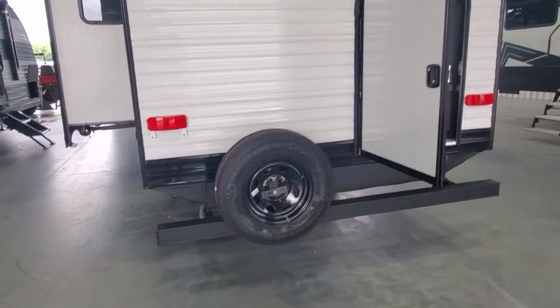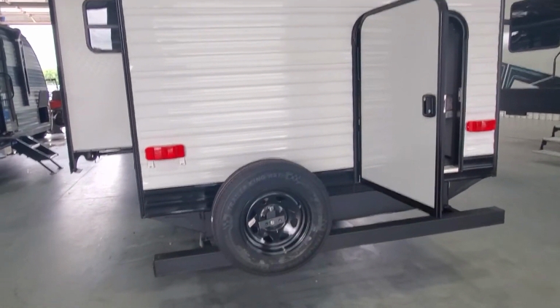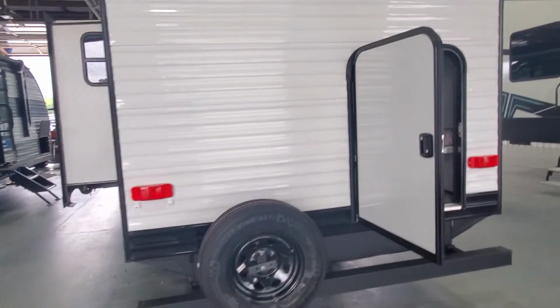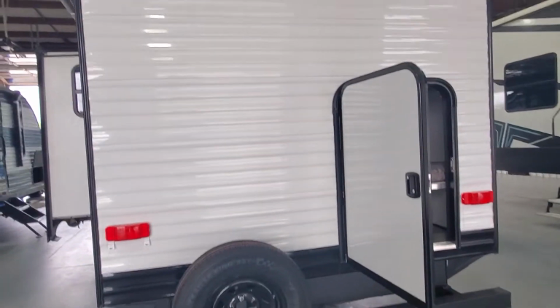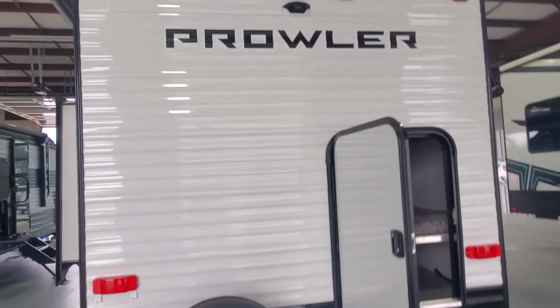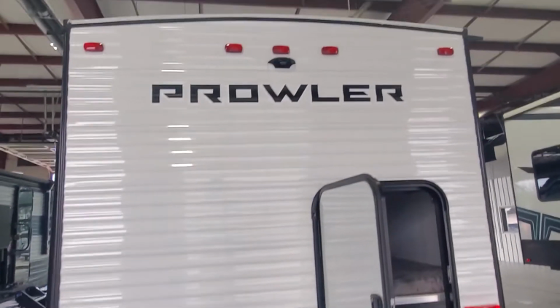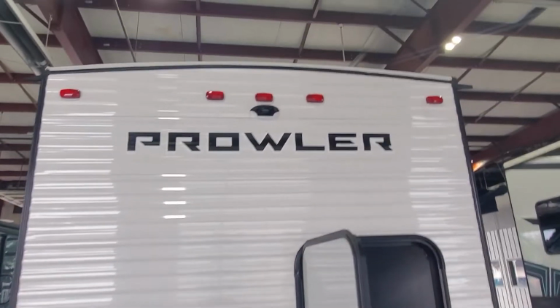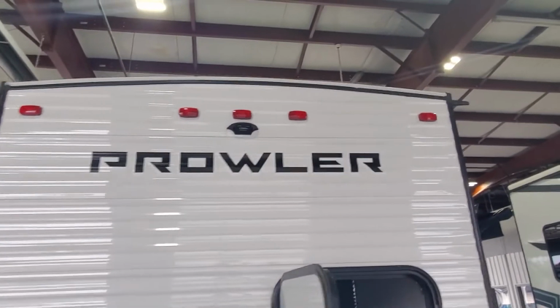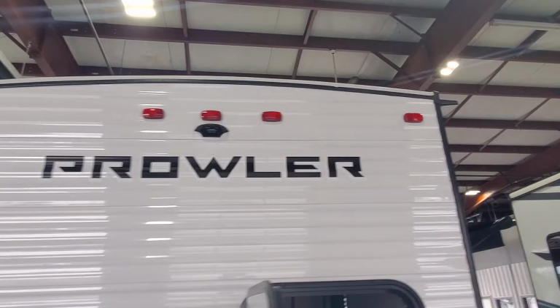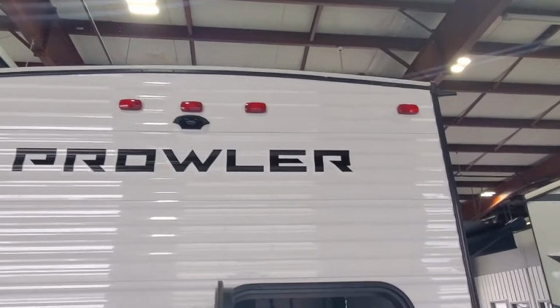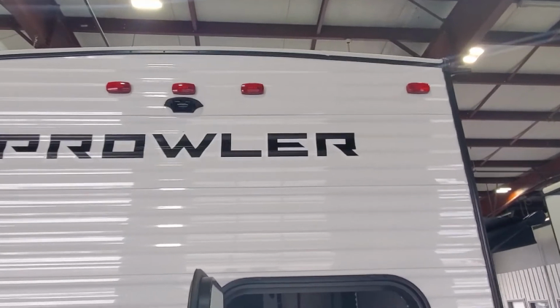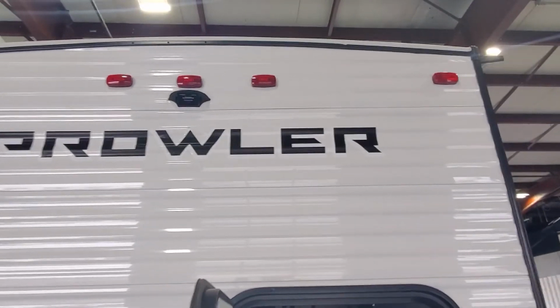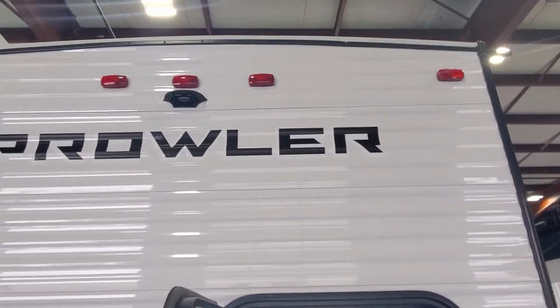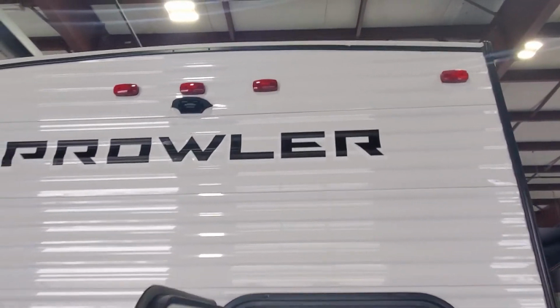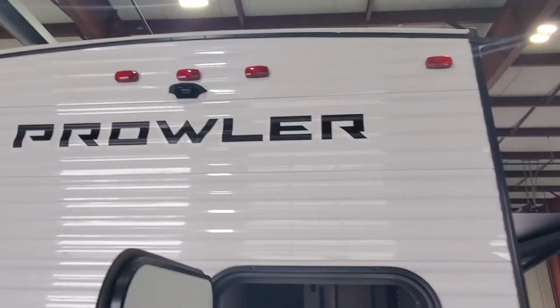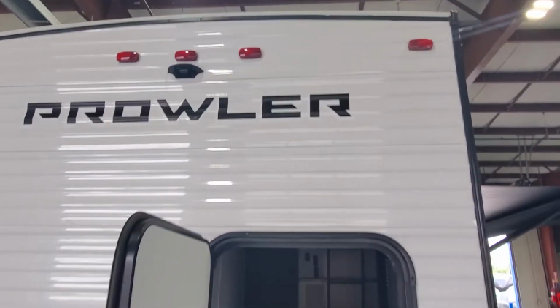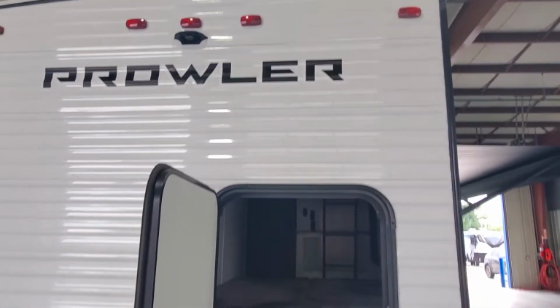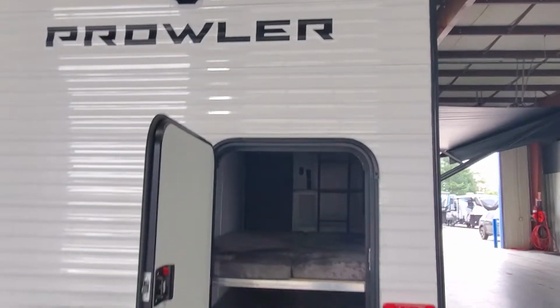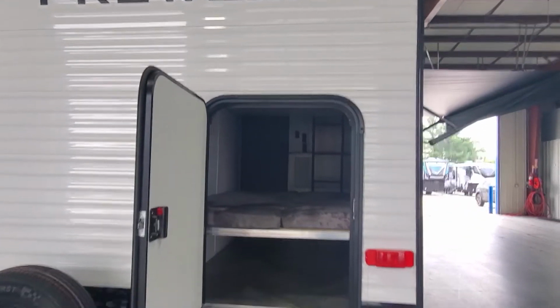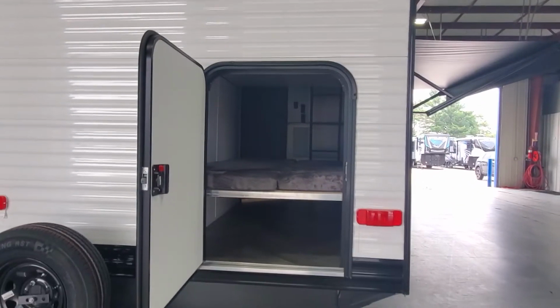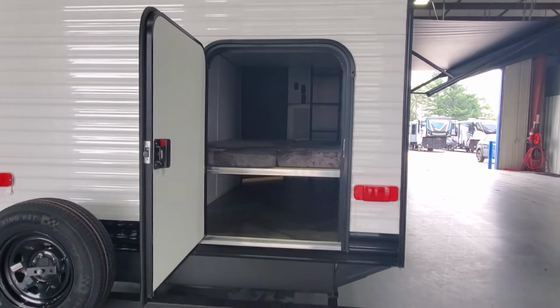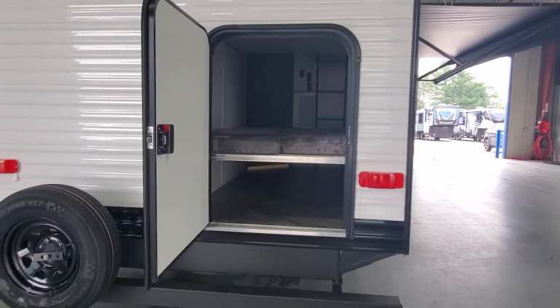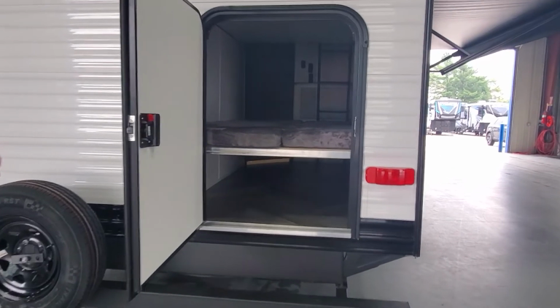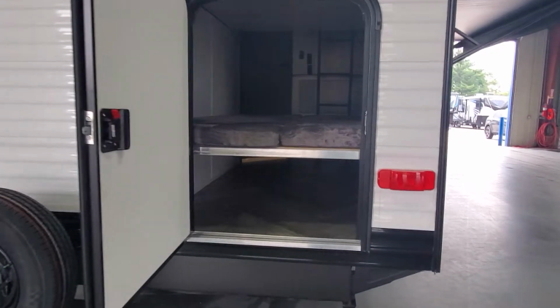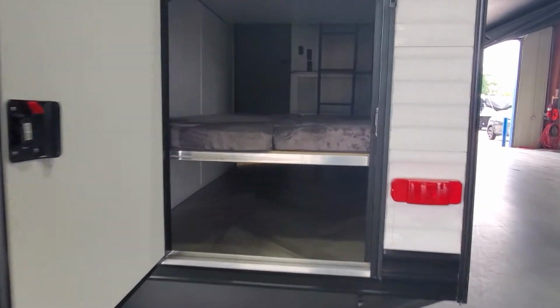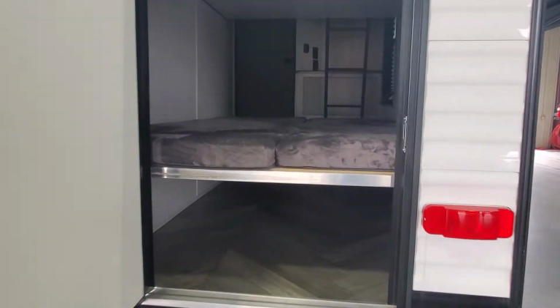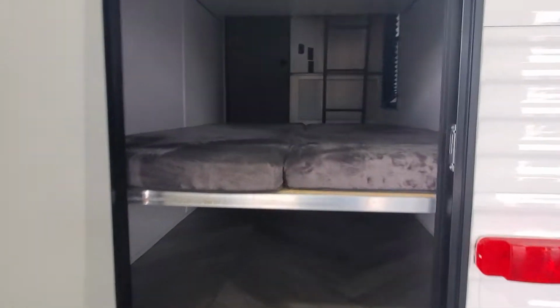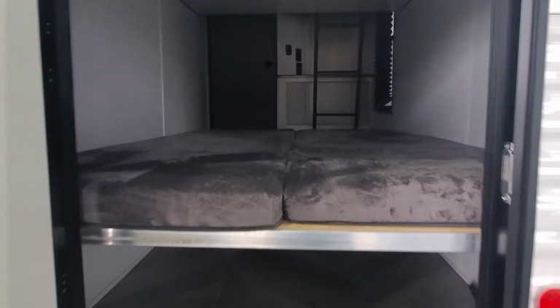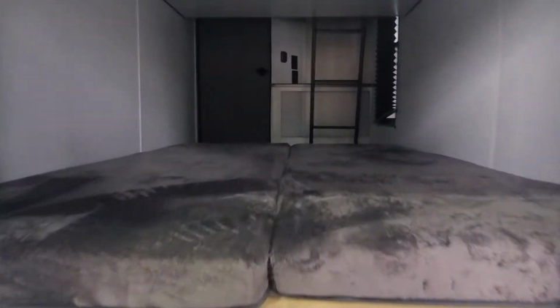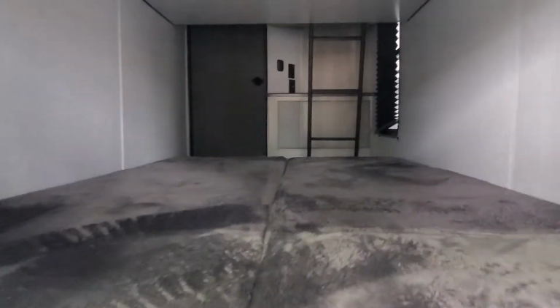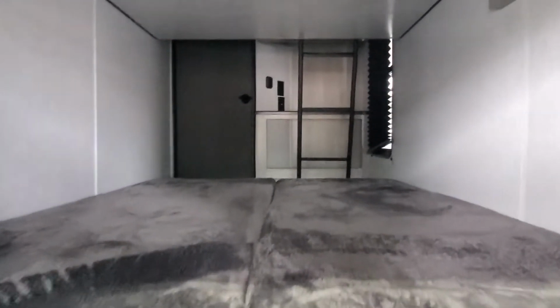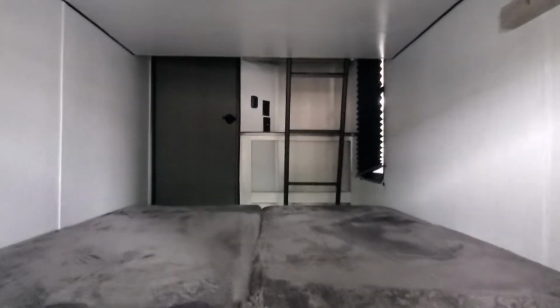We have a spare tire on the back end, as well as a prep and ready for a Furion backup or observation camera. This model bunkhouse also has a rear door for storage, so you can bring in all the goodies for the kiddos and family.